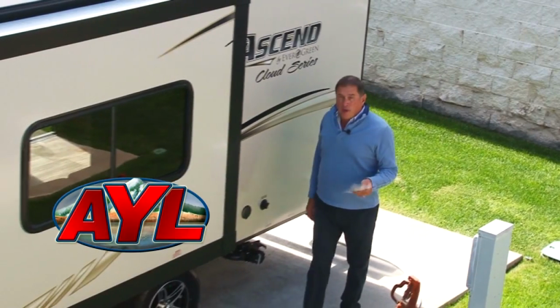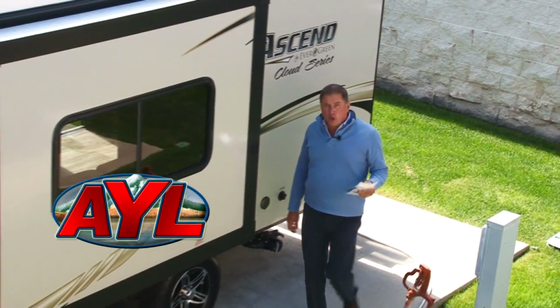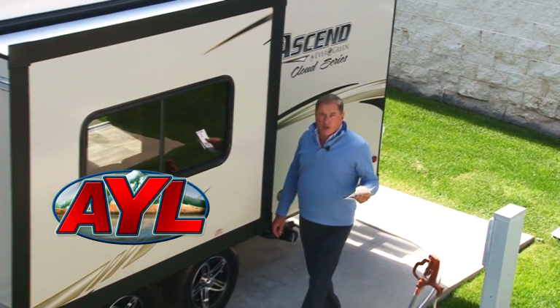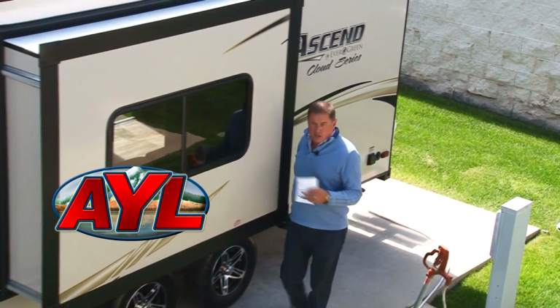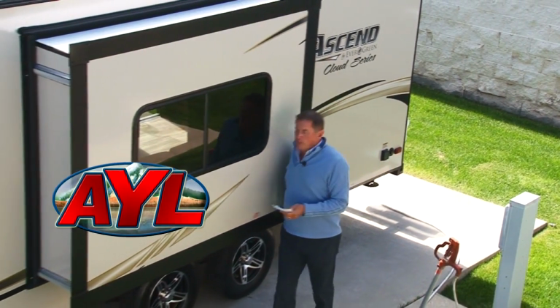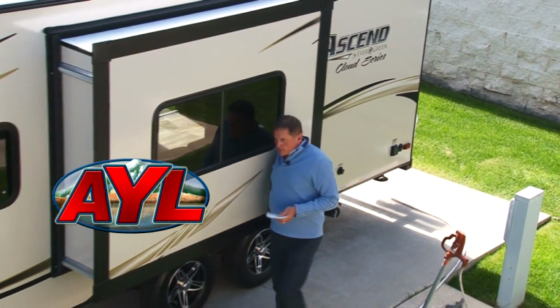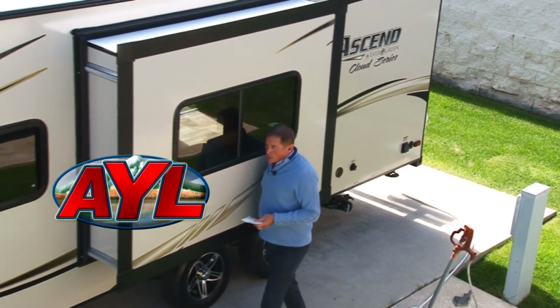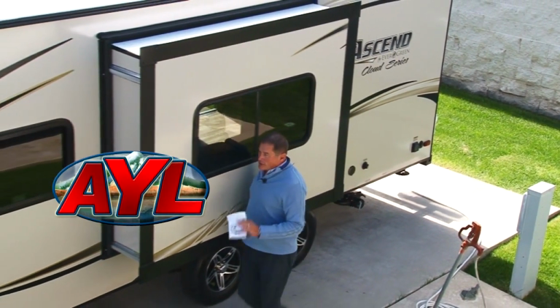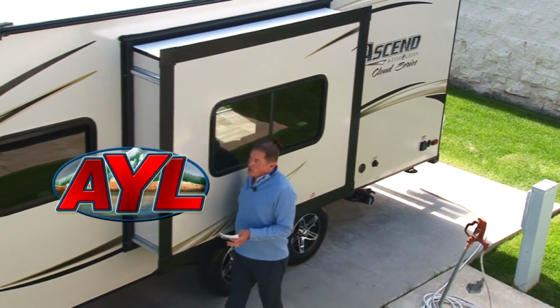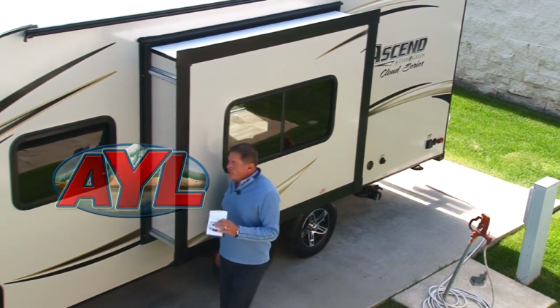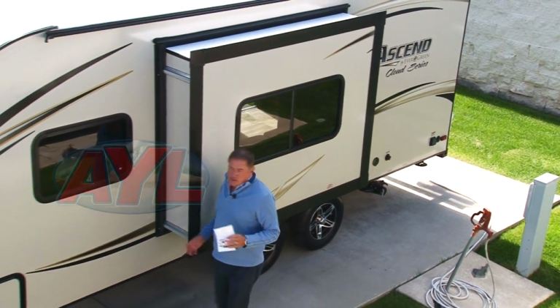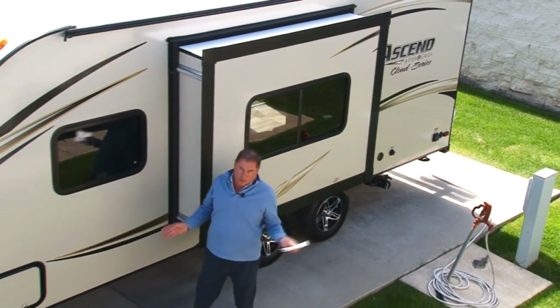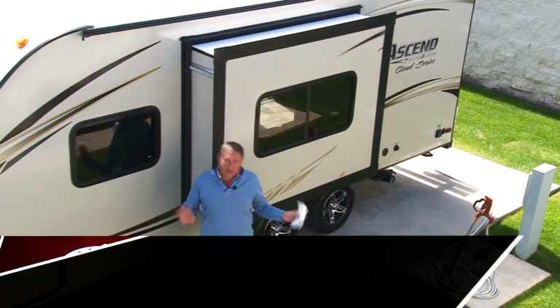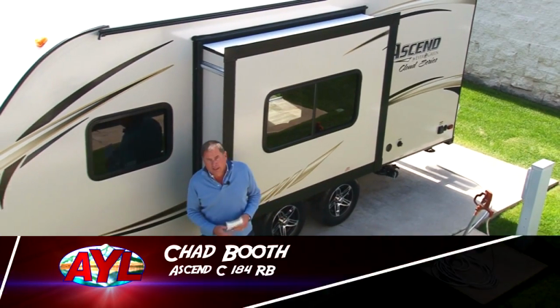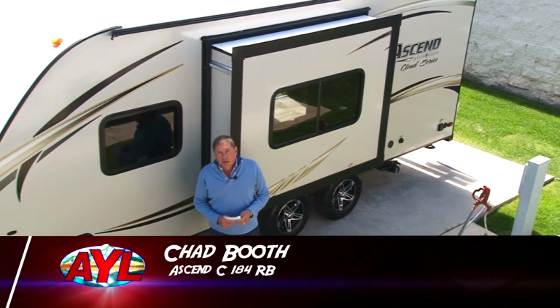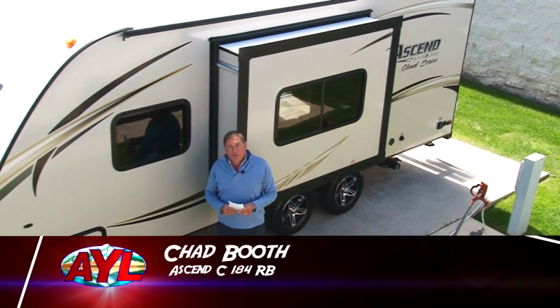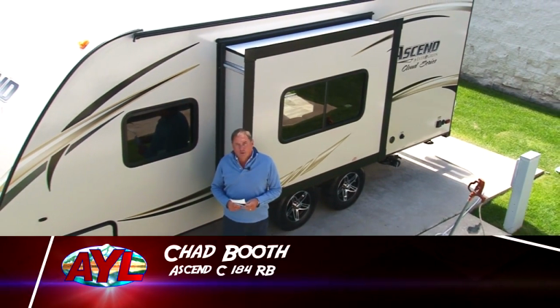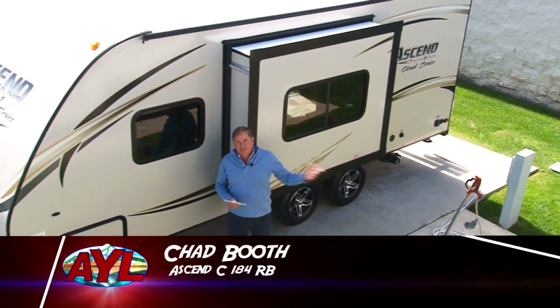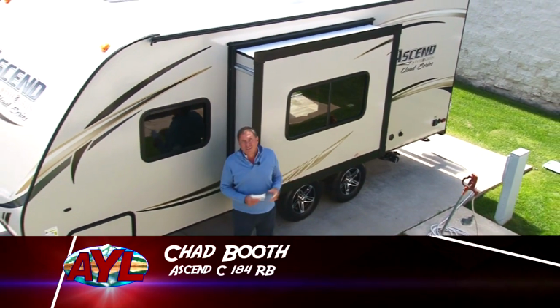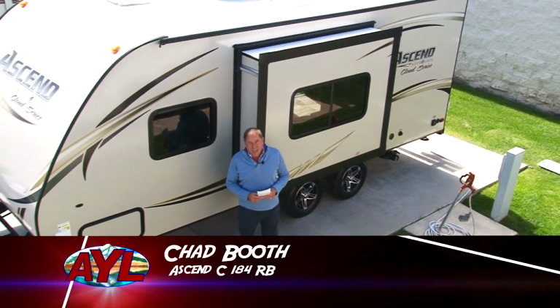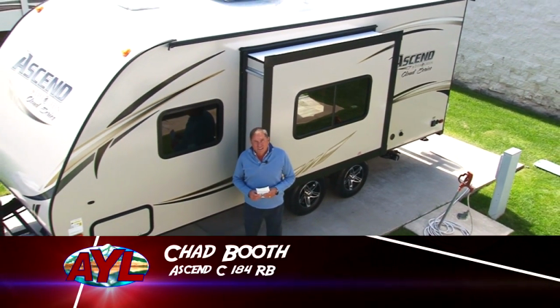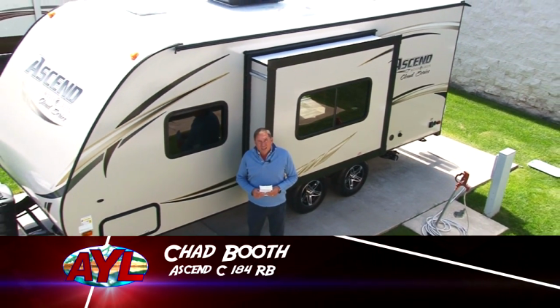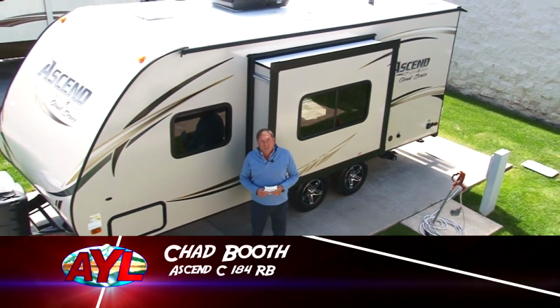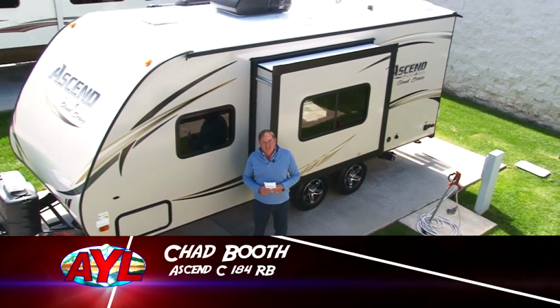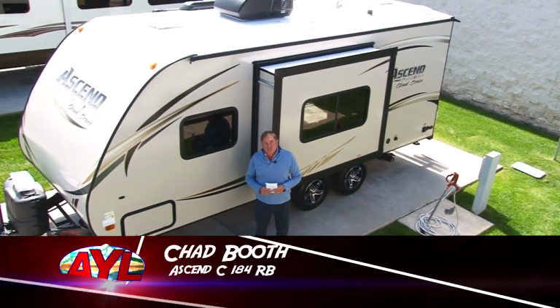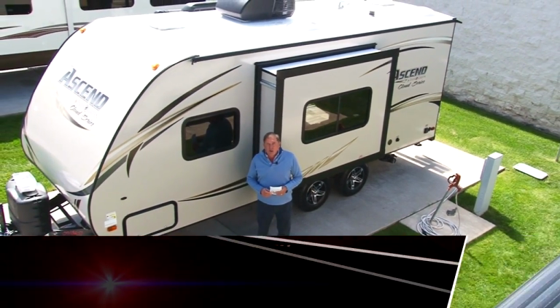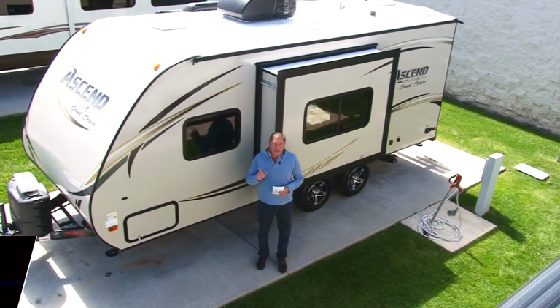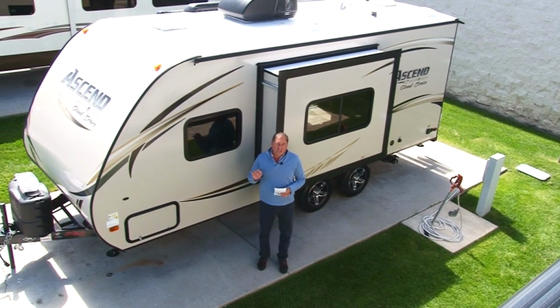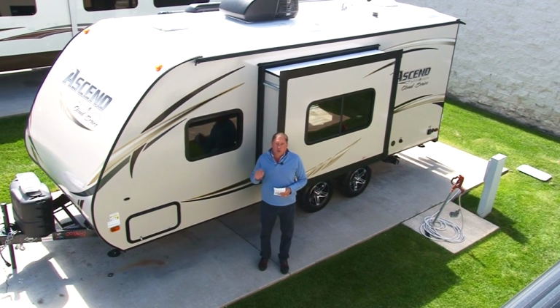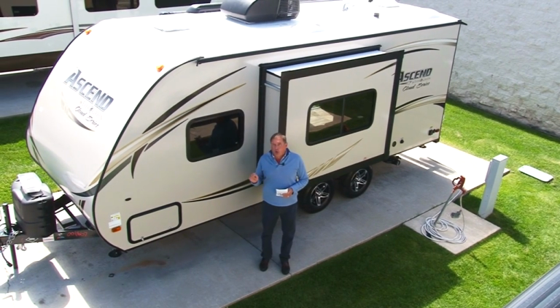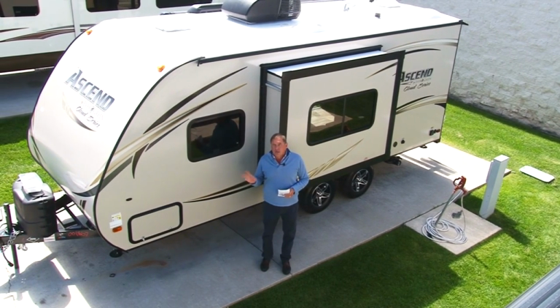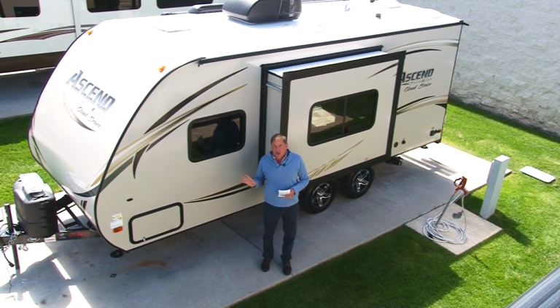You have heard of the Unsinkable MOLLE Brown. Today we're going to take a look at the Unsinkable MOLLE trailer on our product review. This is the Ascend, and this is the C184RB model.